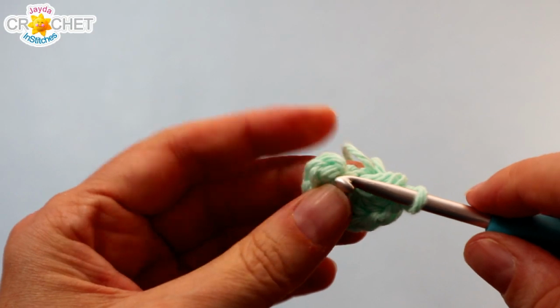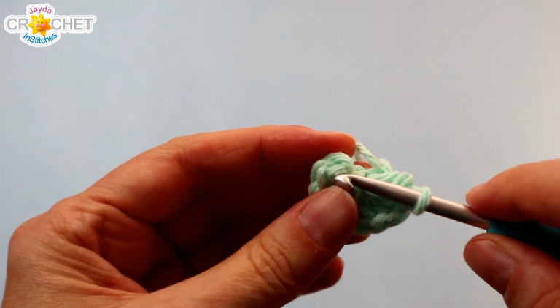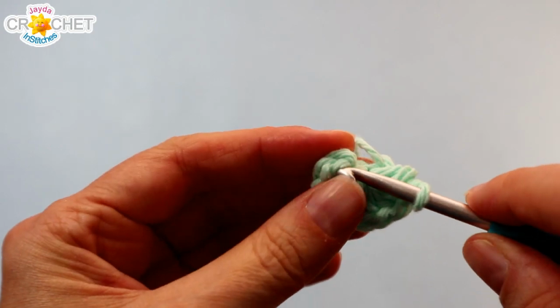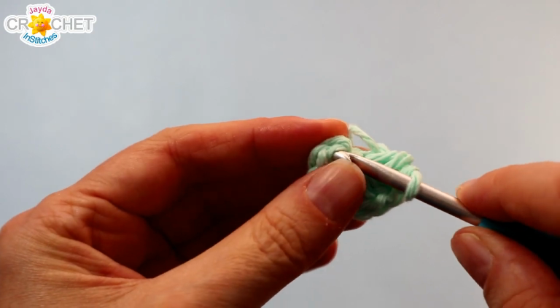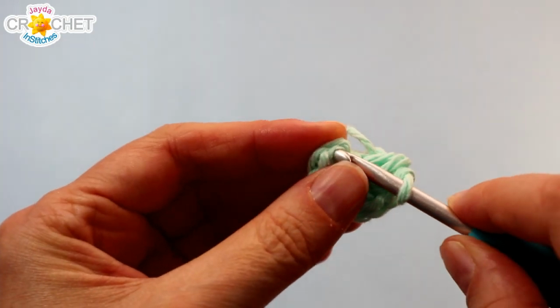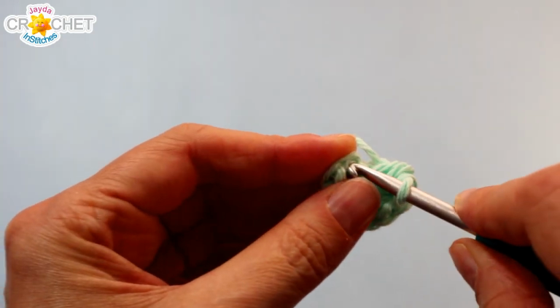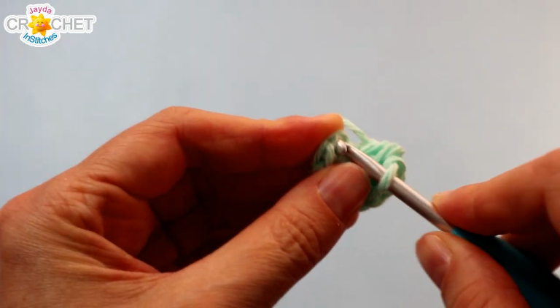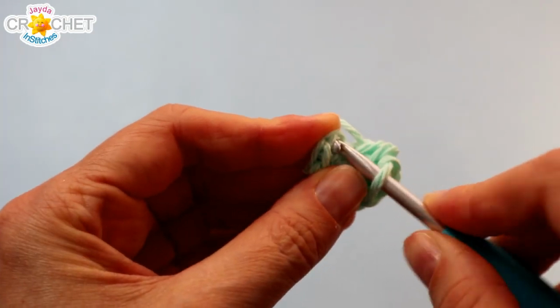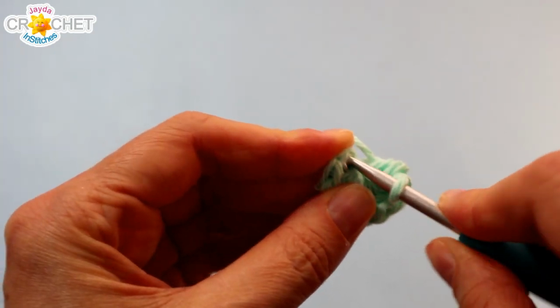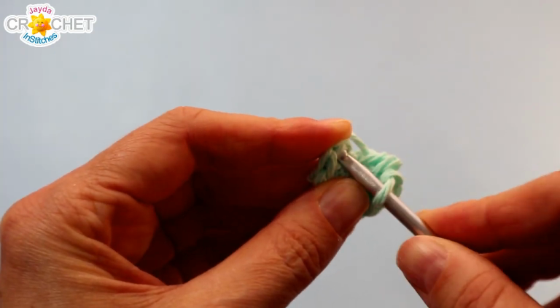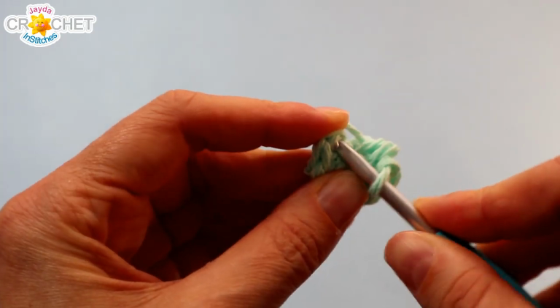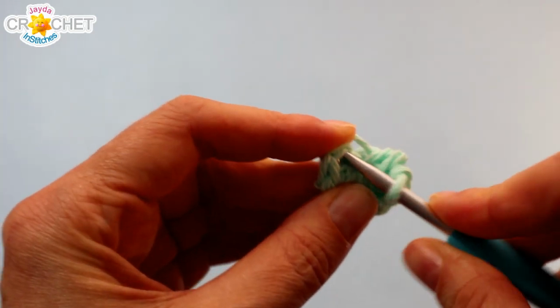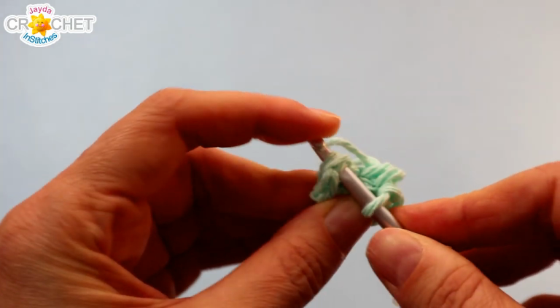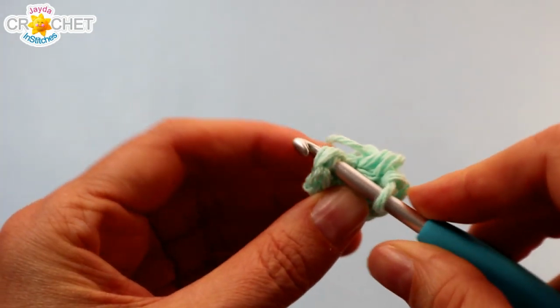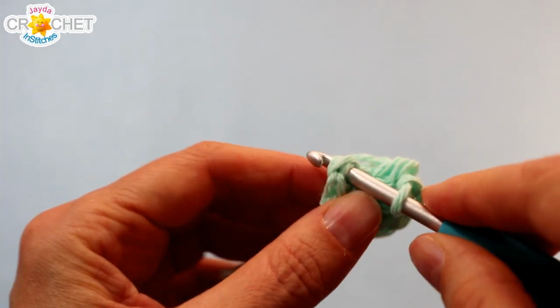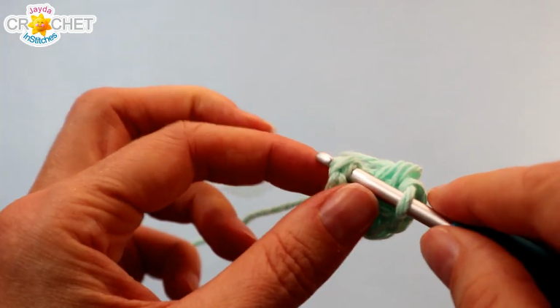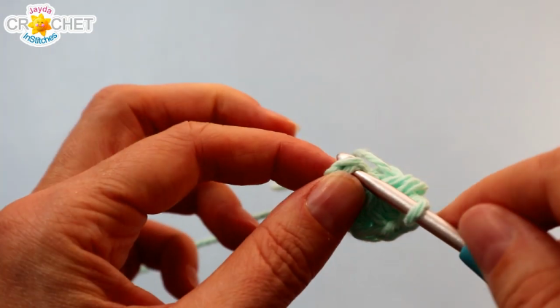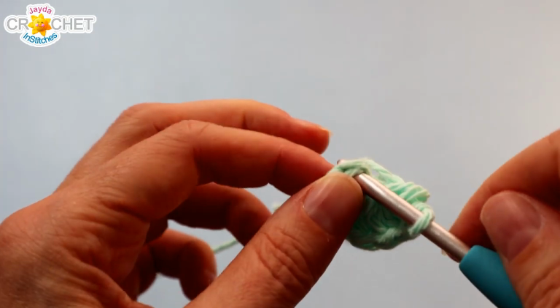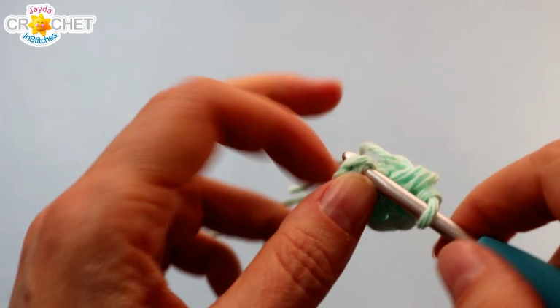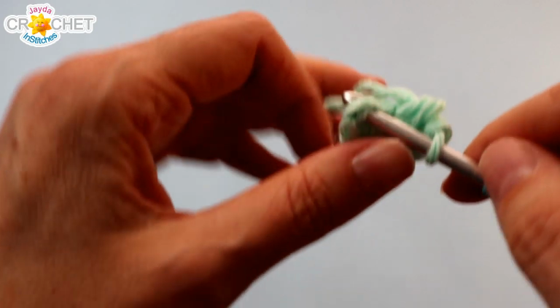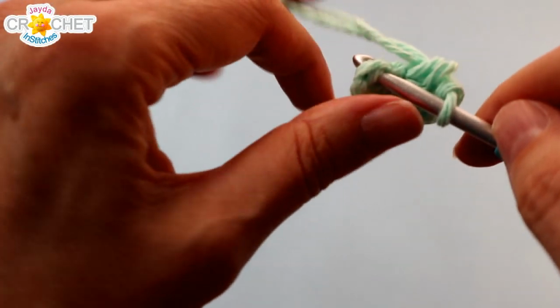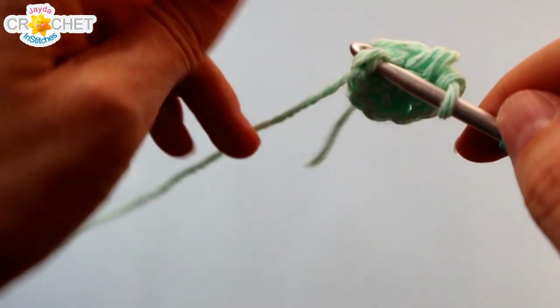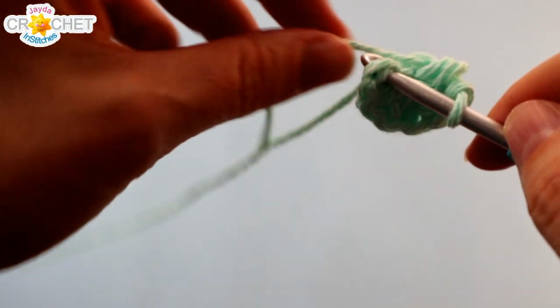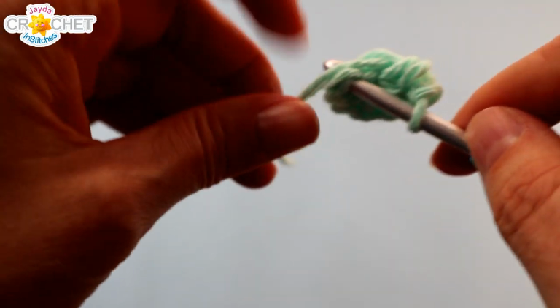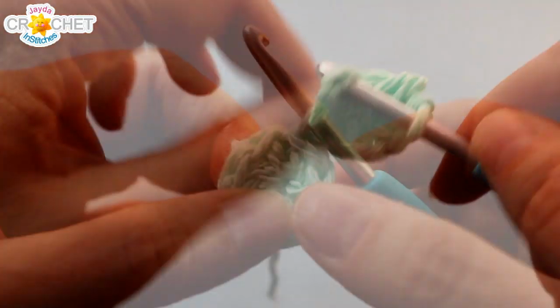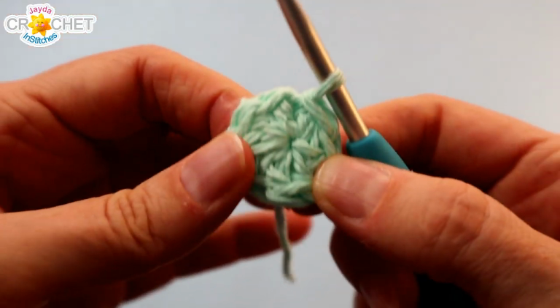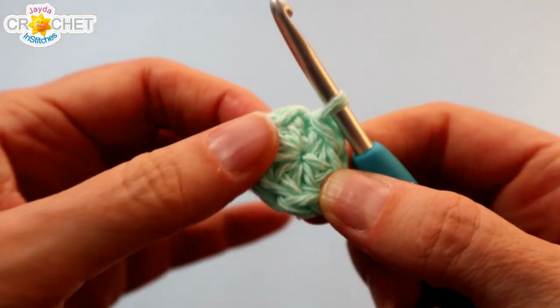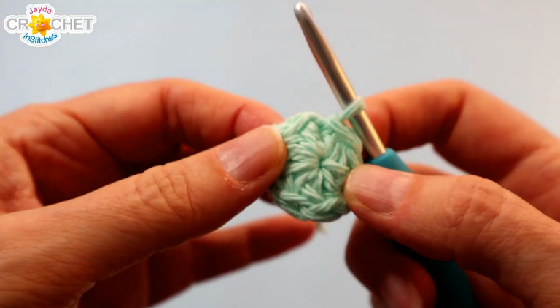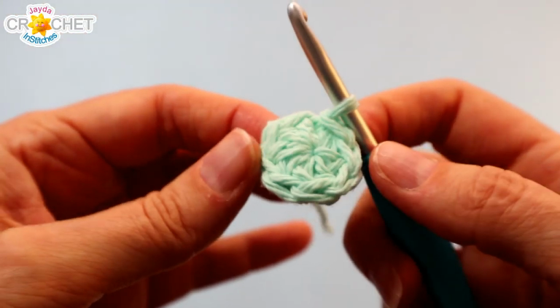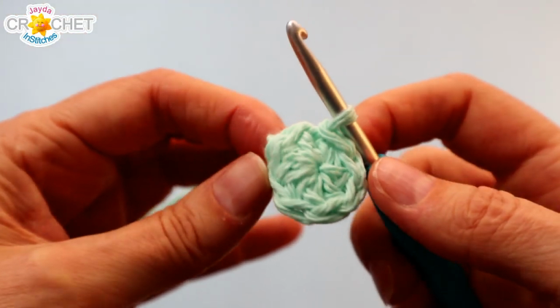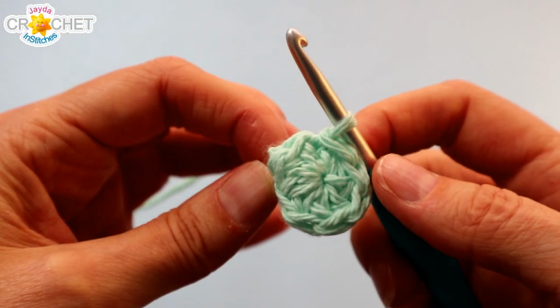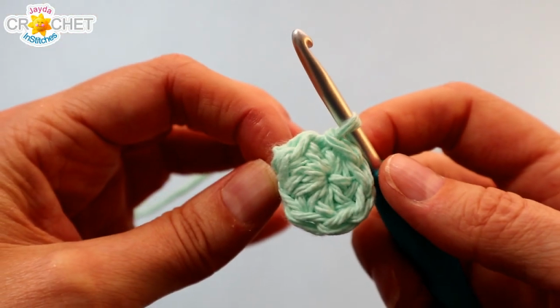Join with a slip stitch to the top of that first half double crochet we made. It might be a little tight, so just get your hook in there. And that's it for round one.